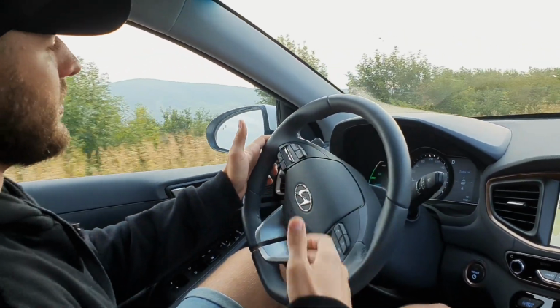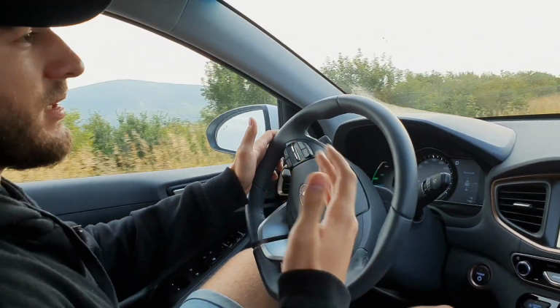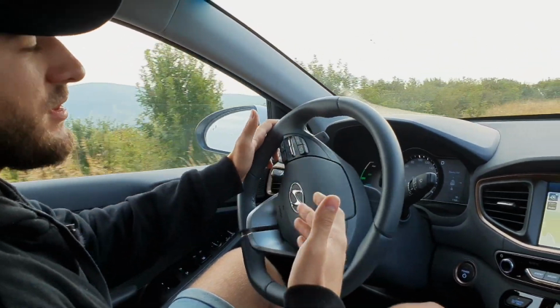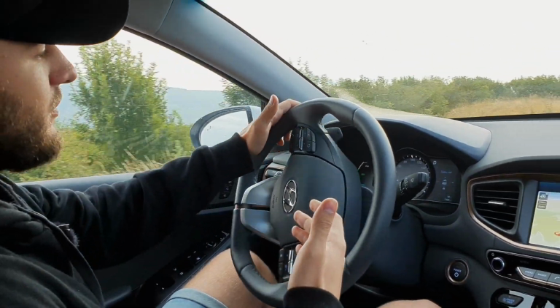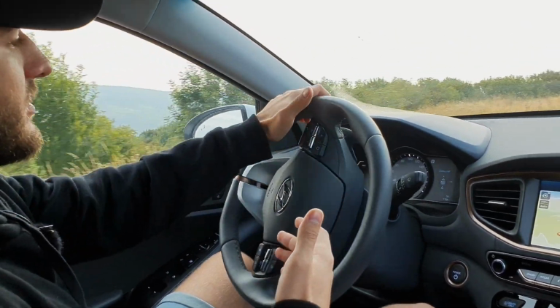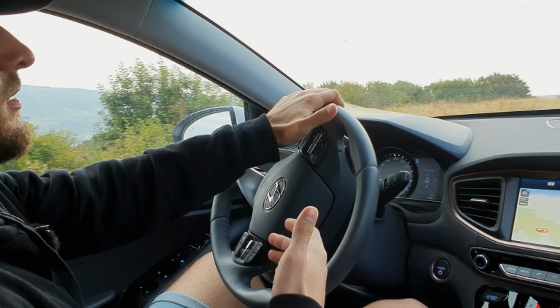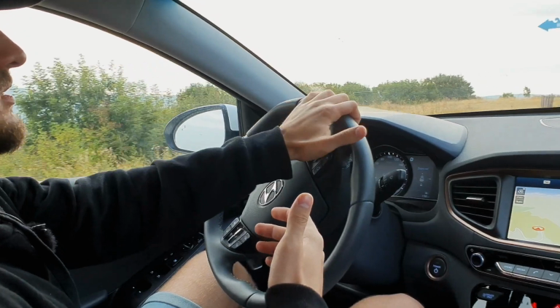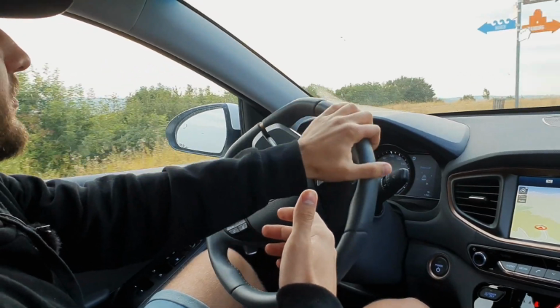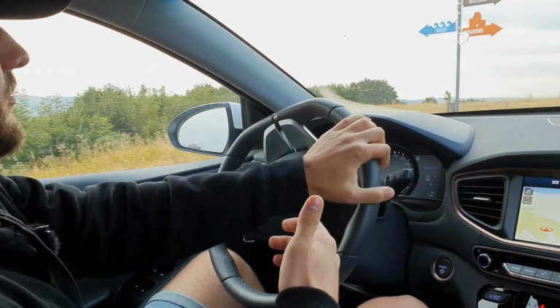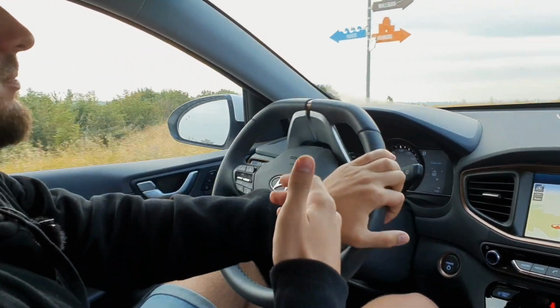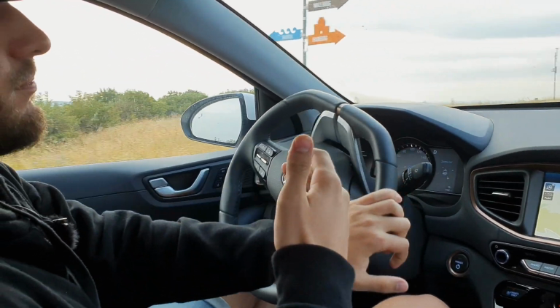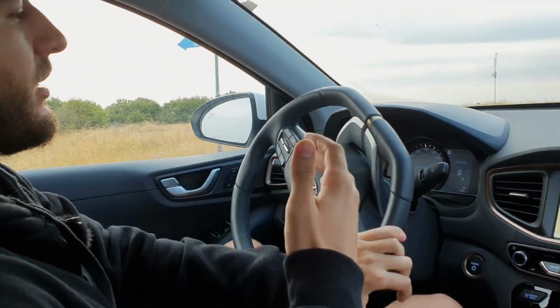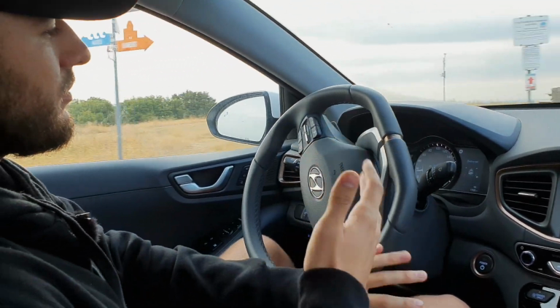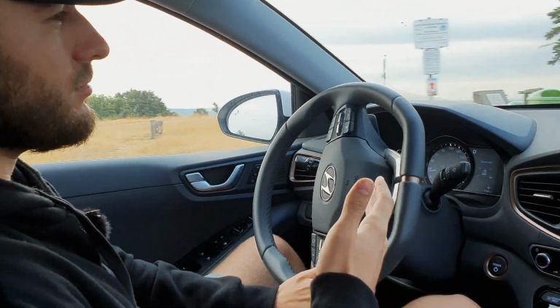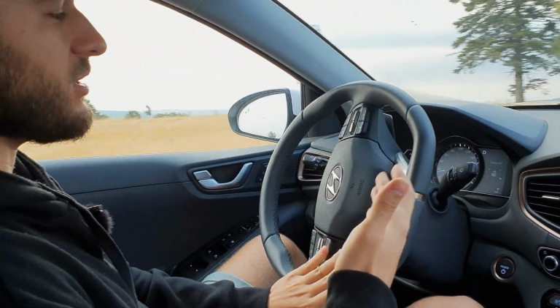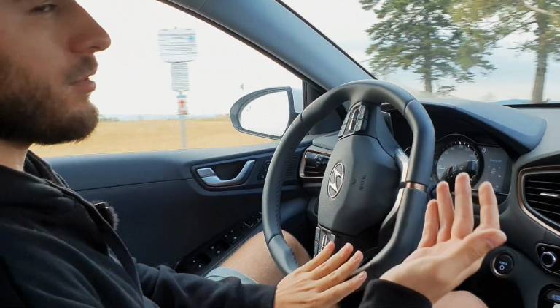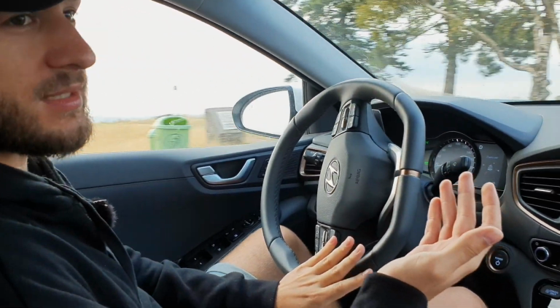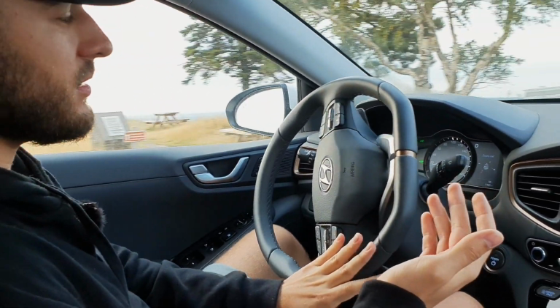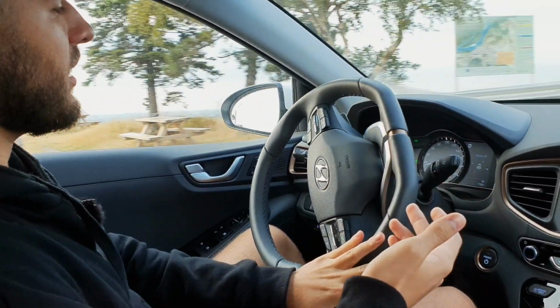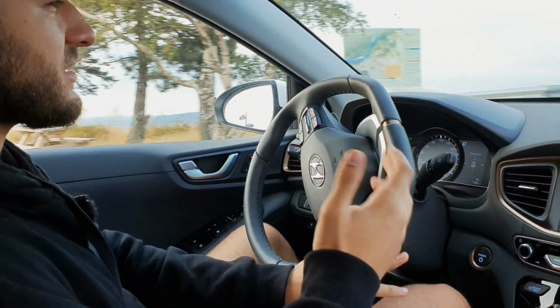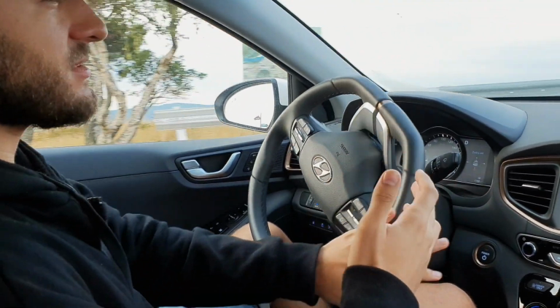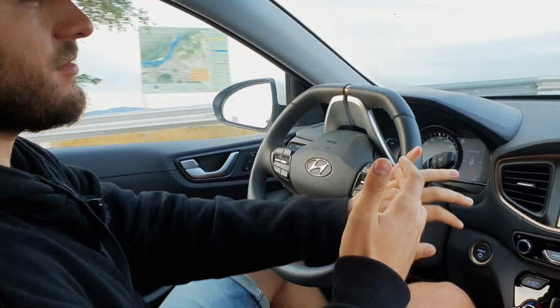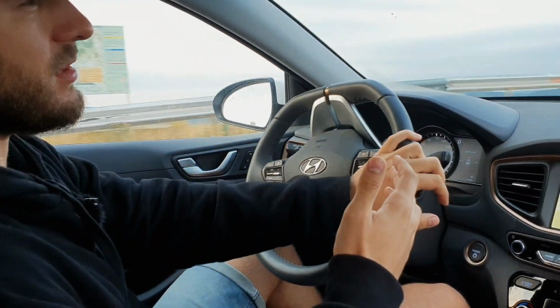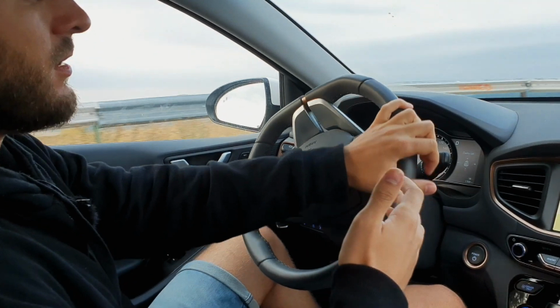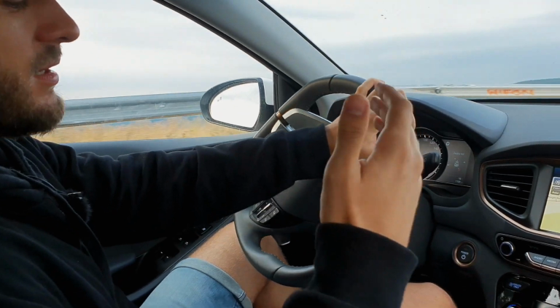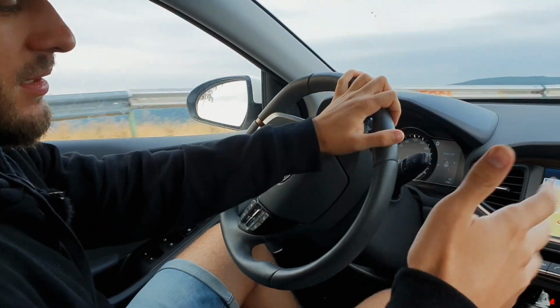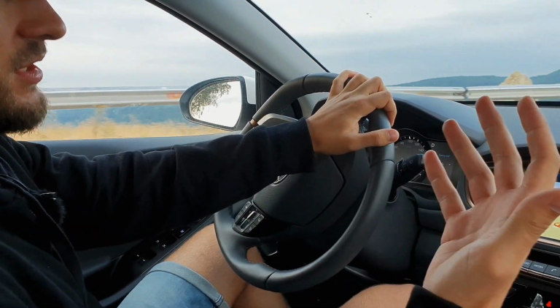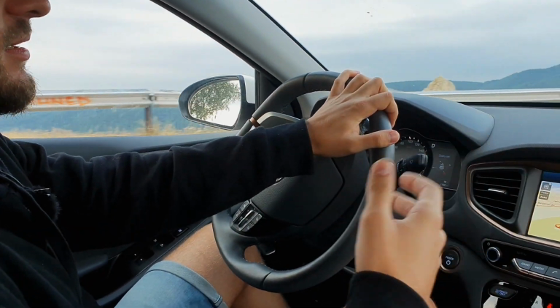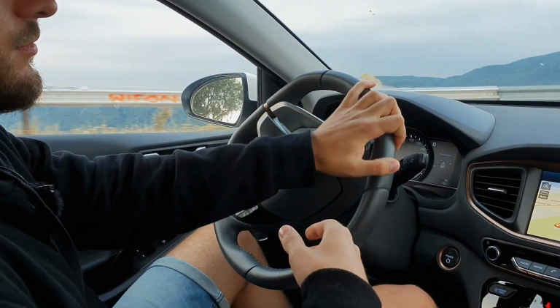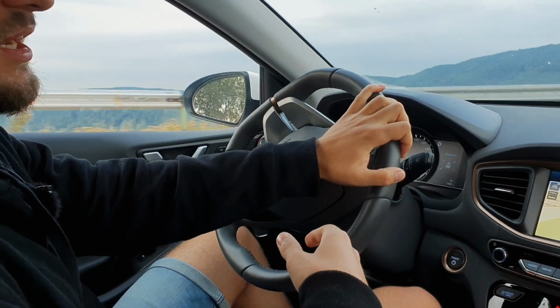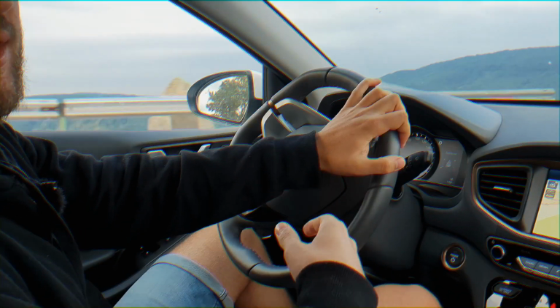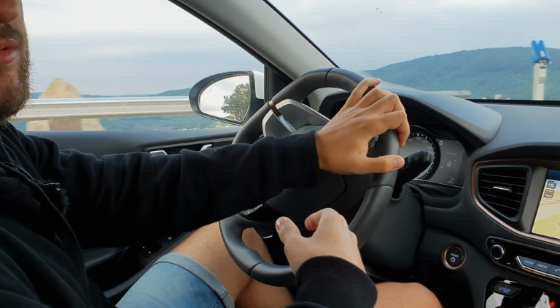Except for the driving mode selector, you will find everything else on the steering wheel — nothing was missing. The steering wheel is covered in leather, it is adjustable, and it fits excellently in the hand.